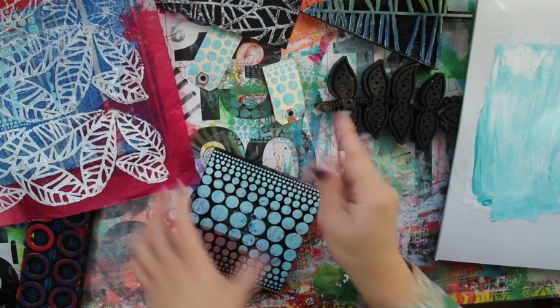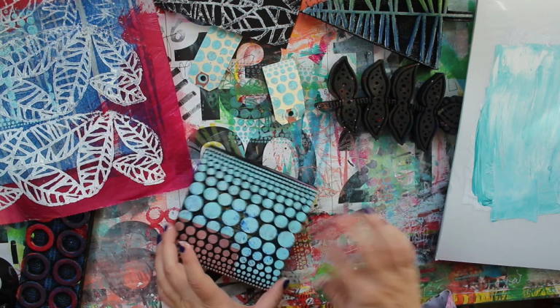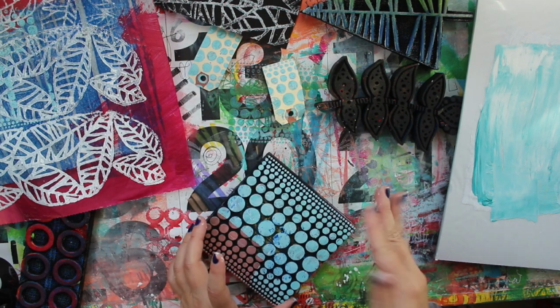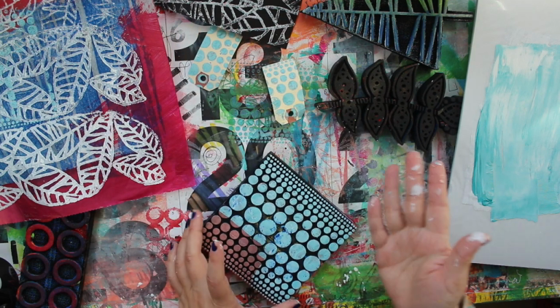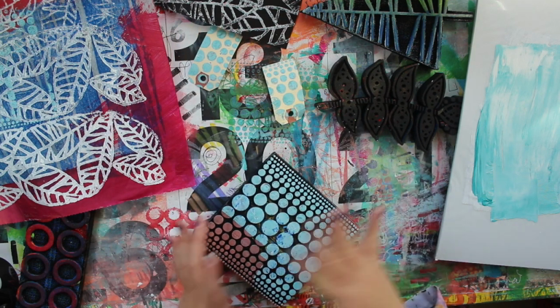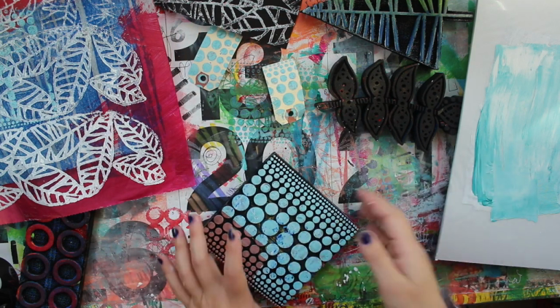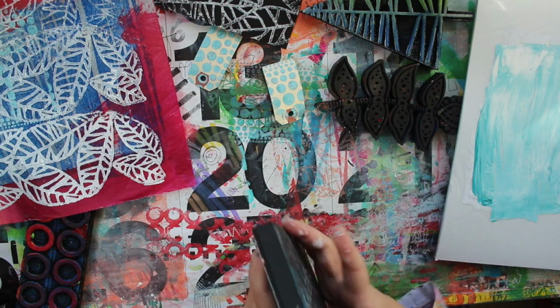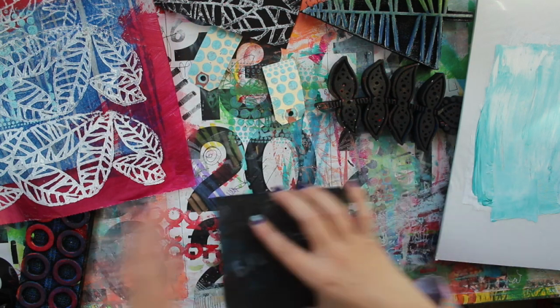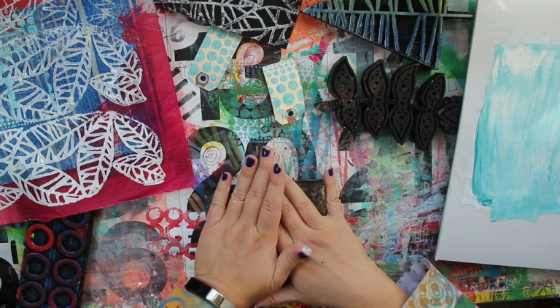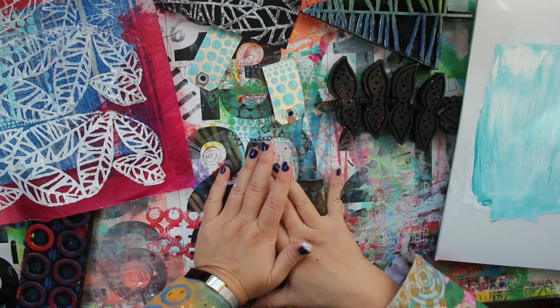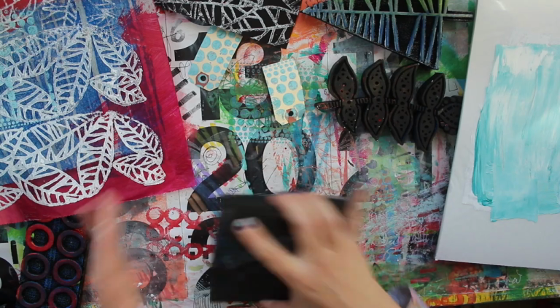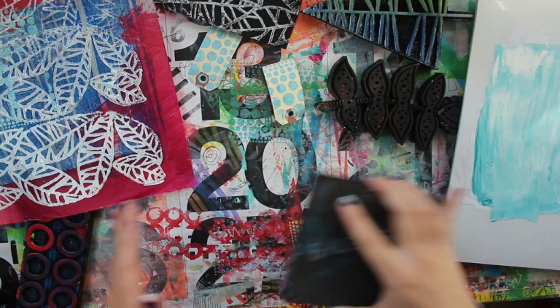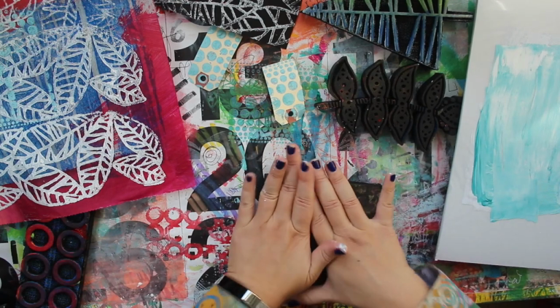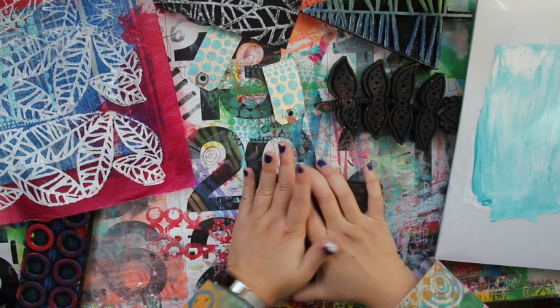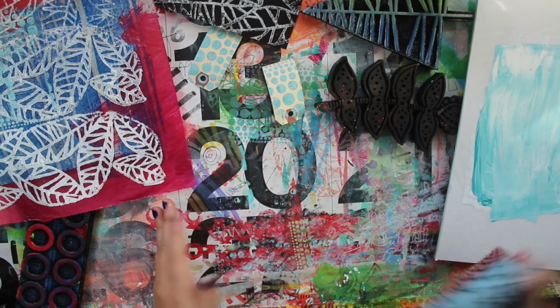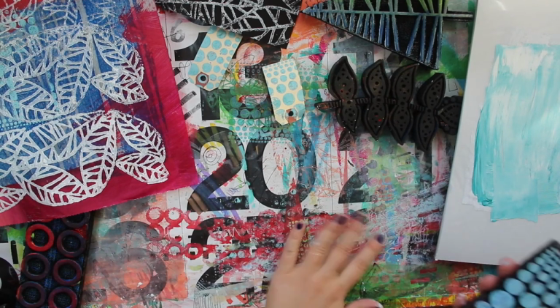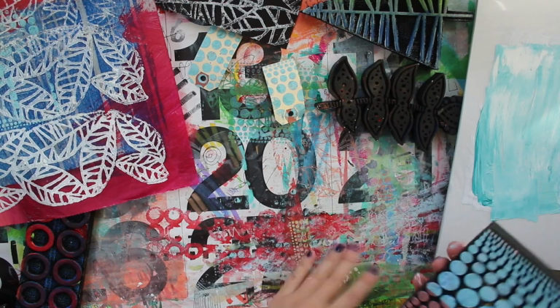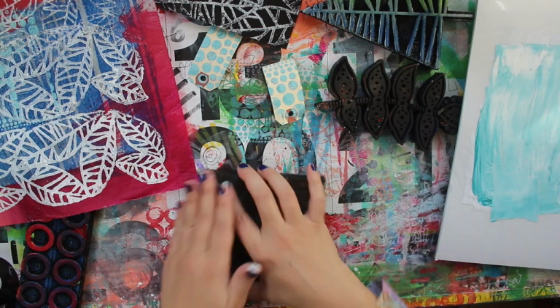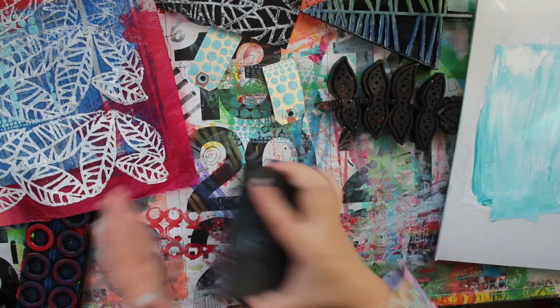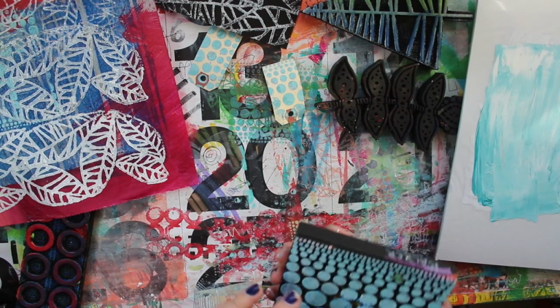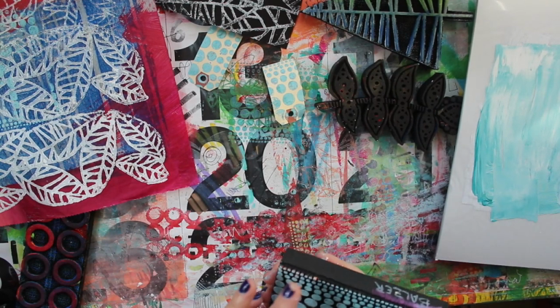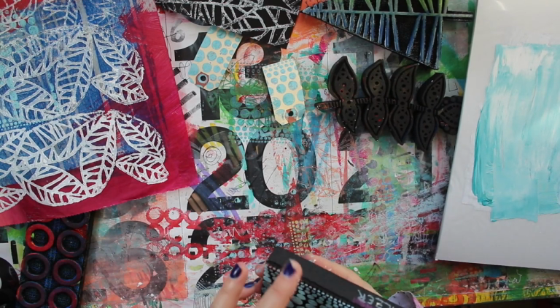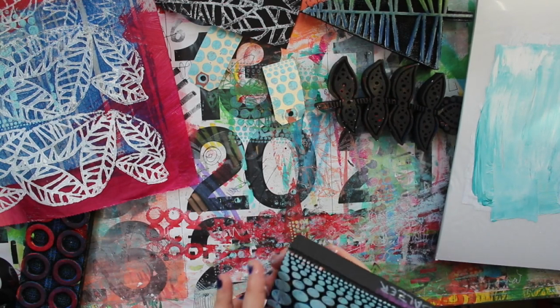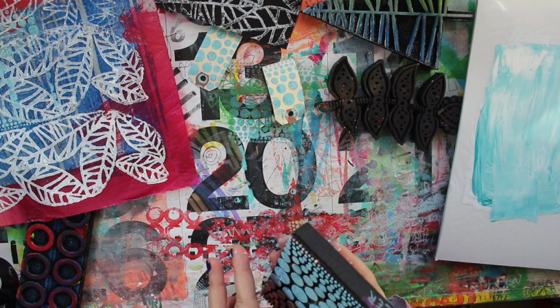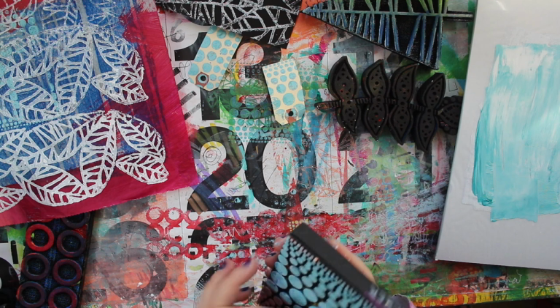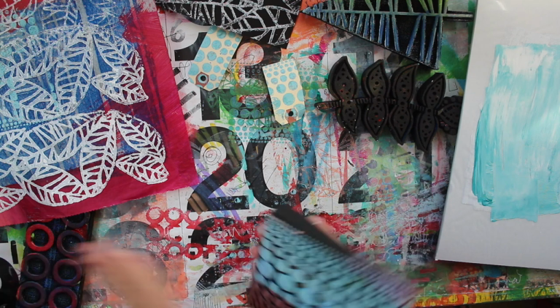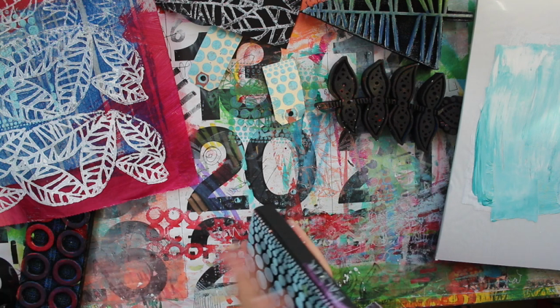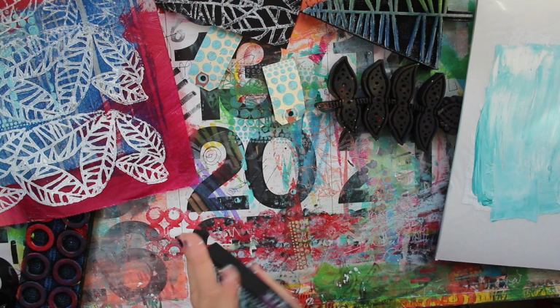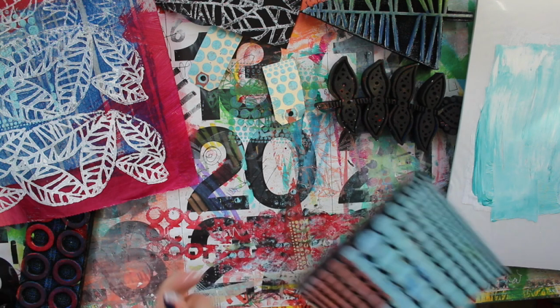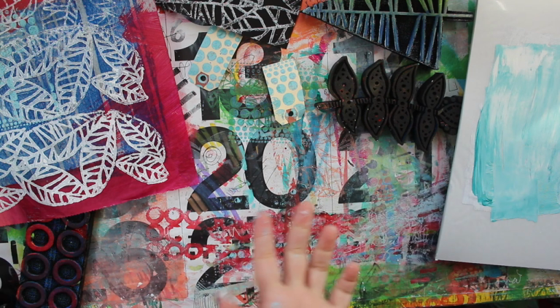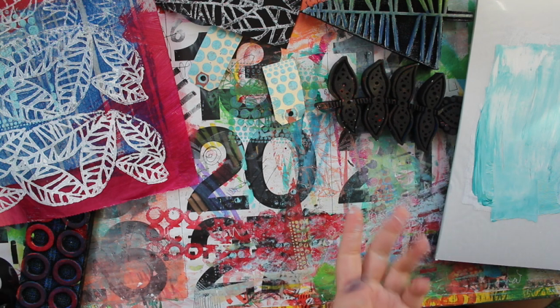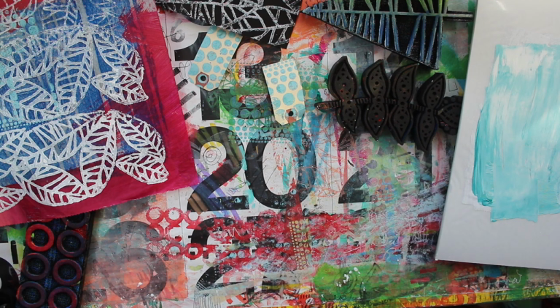I don't clean these stamps, as you might be able to tell. What I do is I kind of stamp them off onto anything that's underneath so I don't have to think about it, and then I just put them in a big bucket to dry.